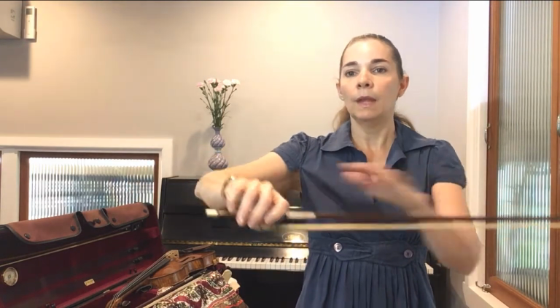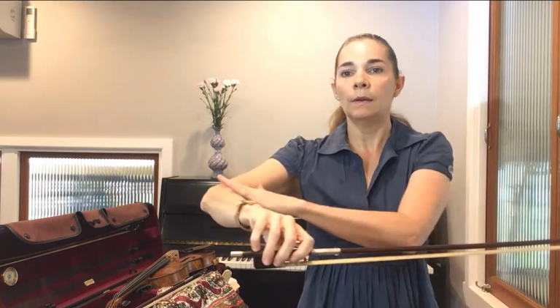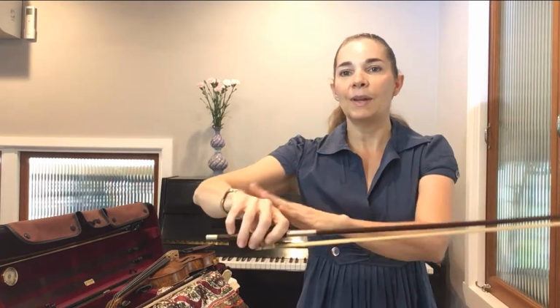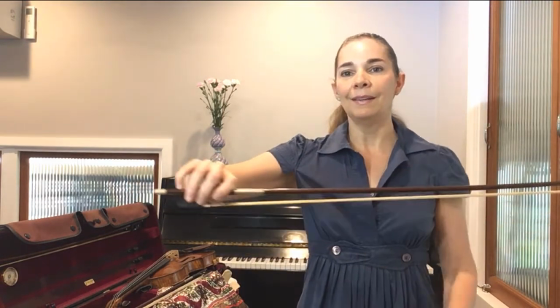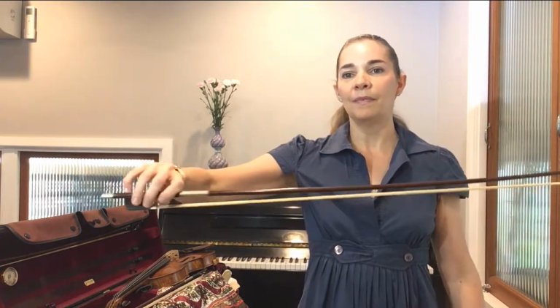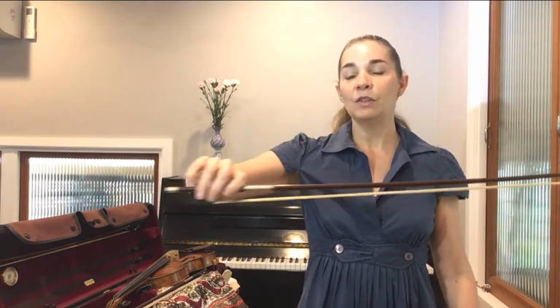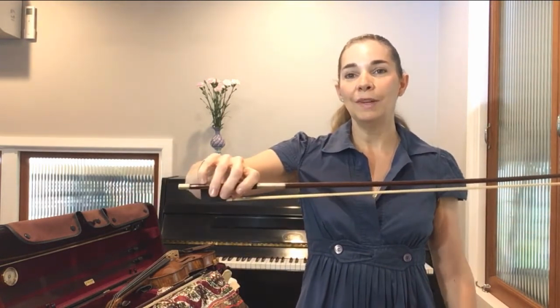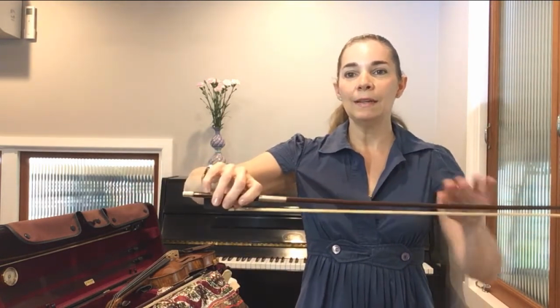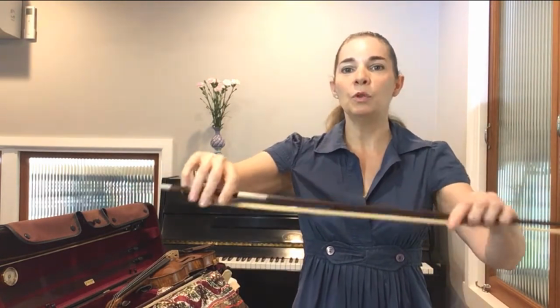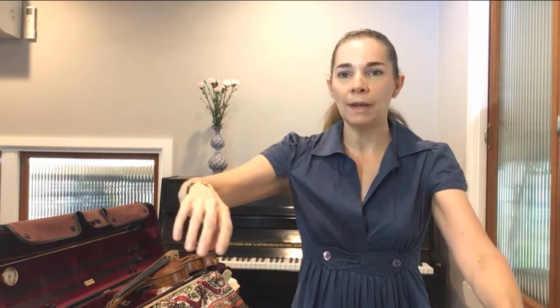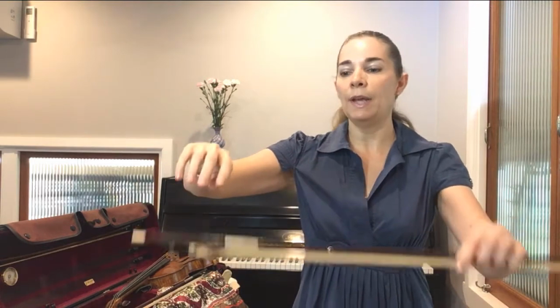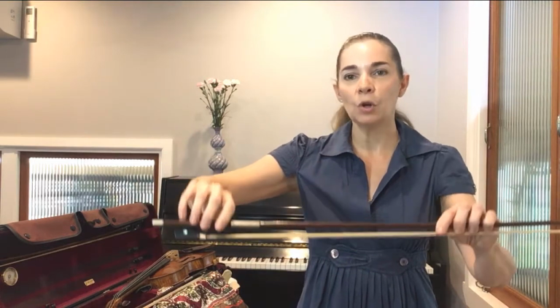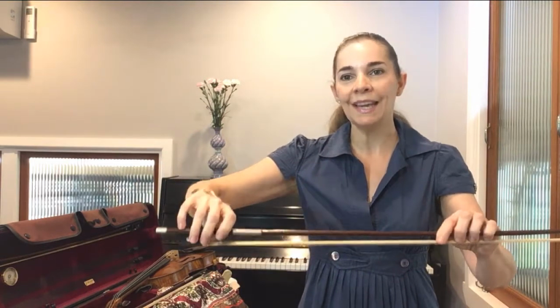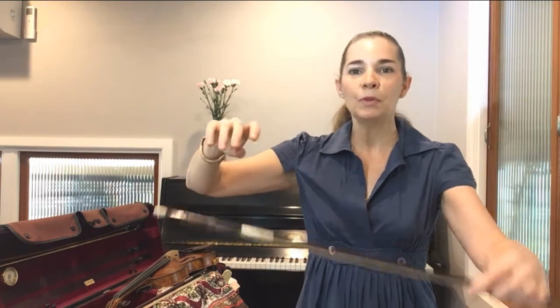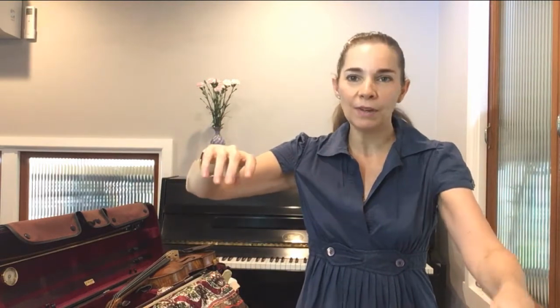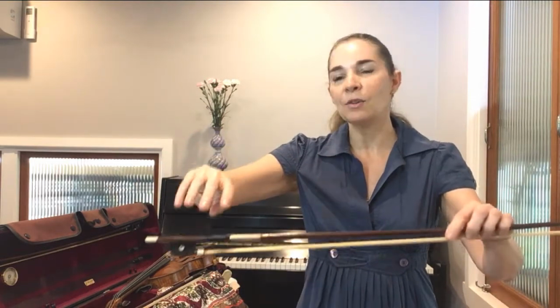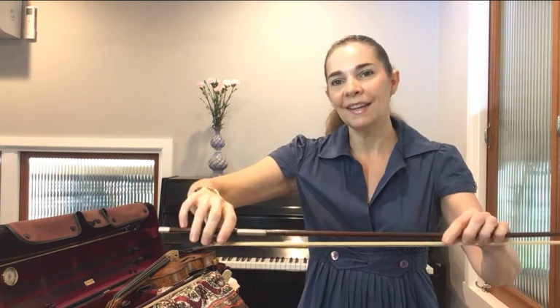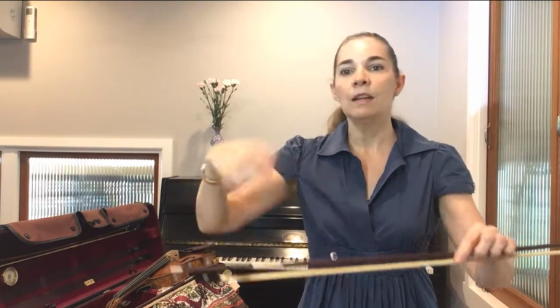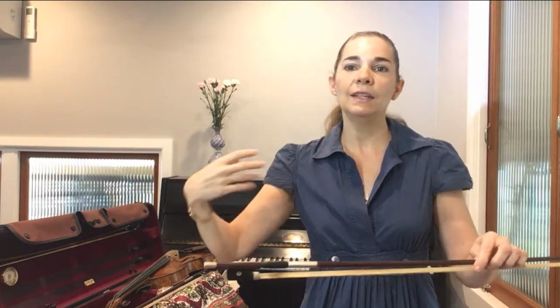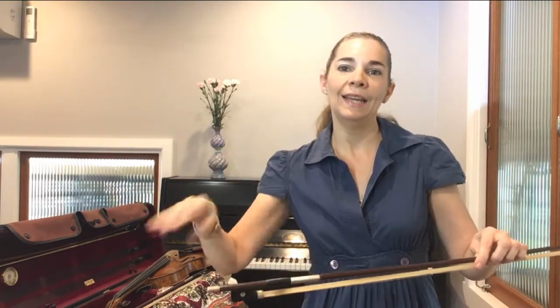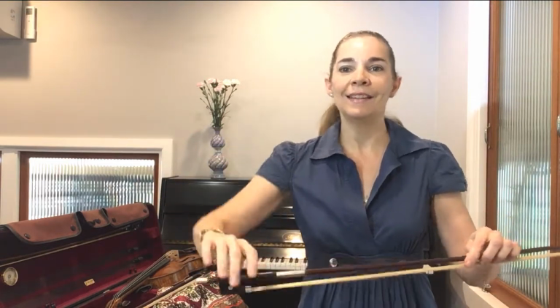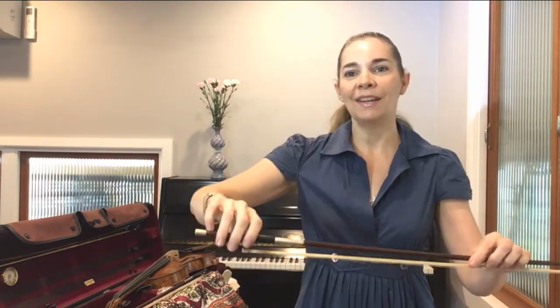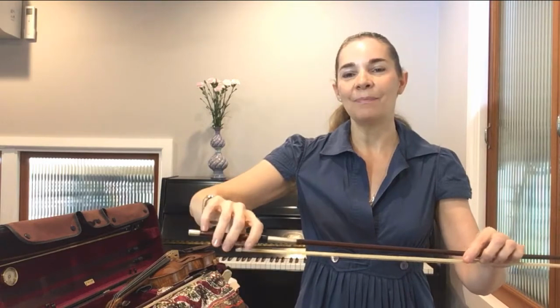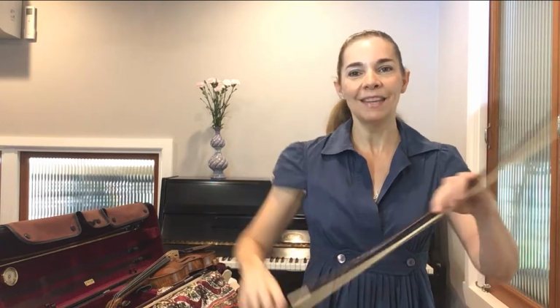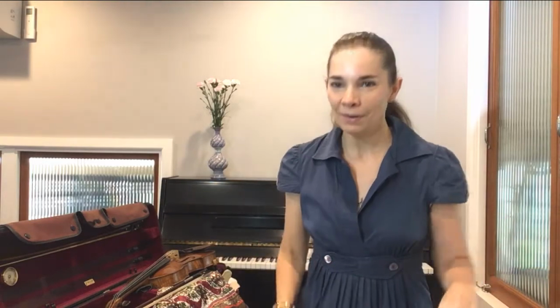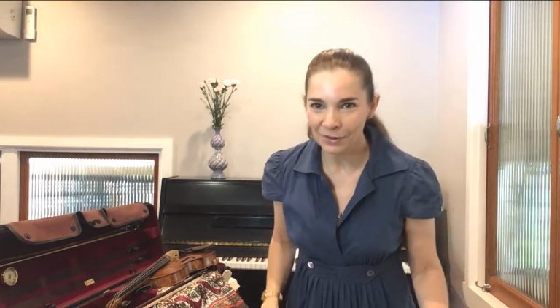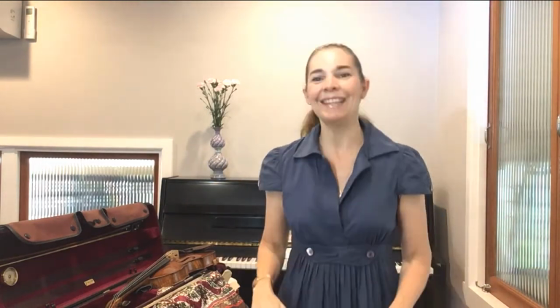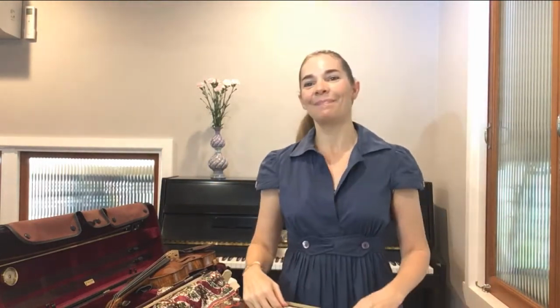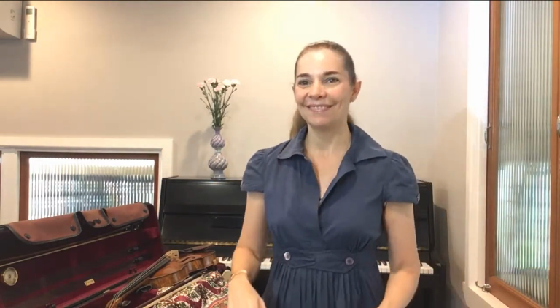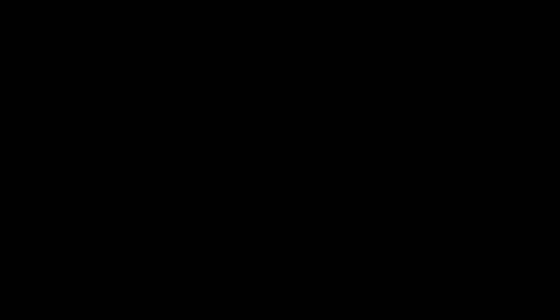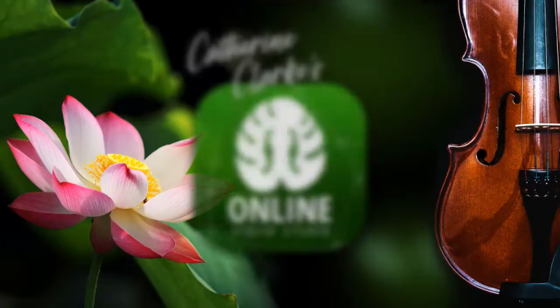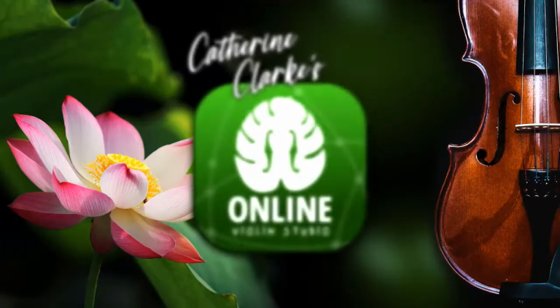Once again: relaxed all around, the bow fits in there — thumb a little bent, index finger laying down, those two a bit lower. A nice straight line. Put the bow down, try again, relax your hand and try again. Thank you very much for listening.